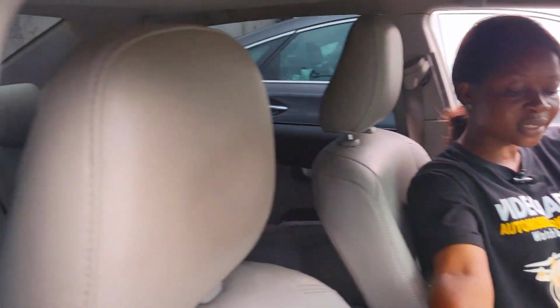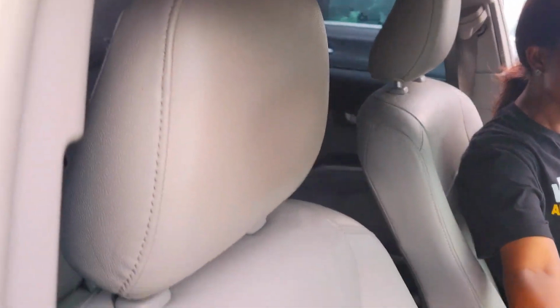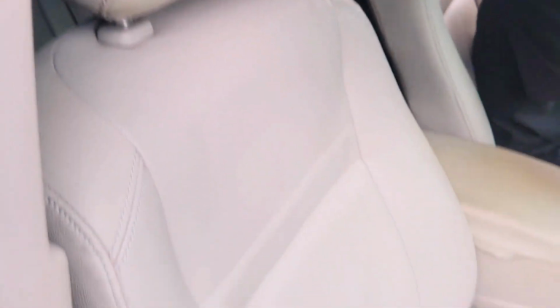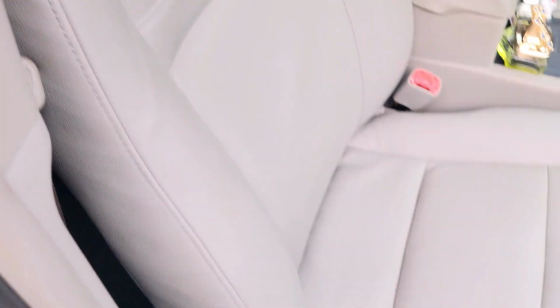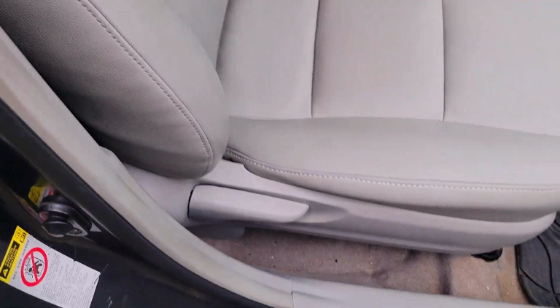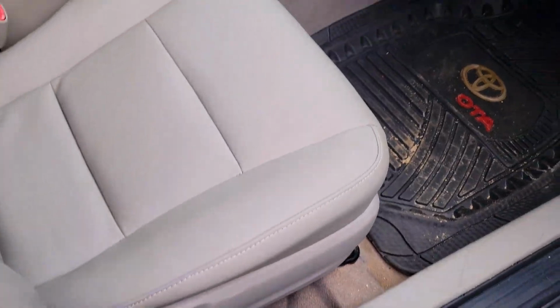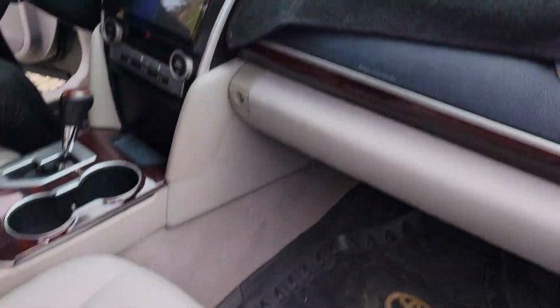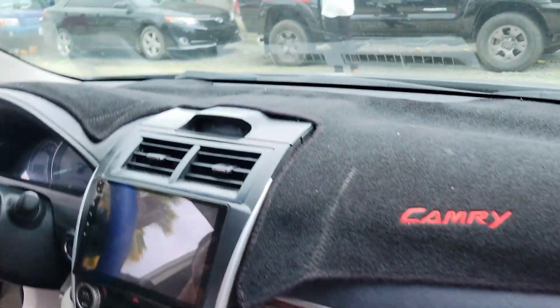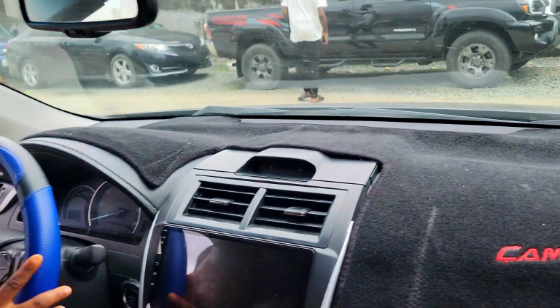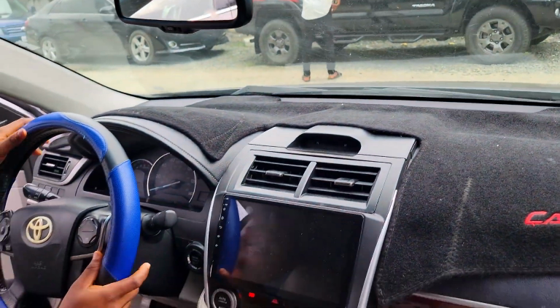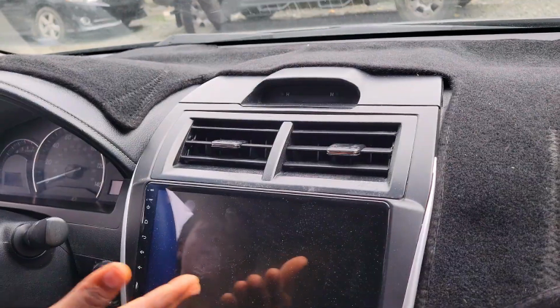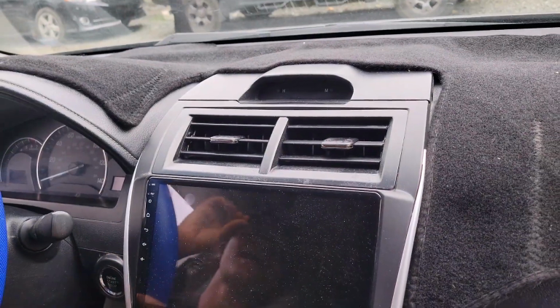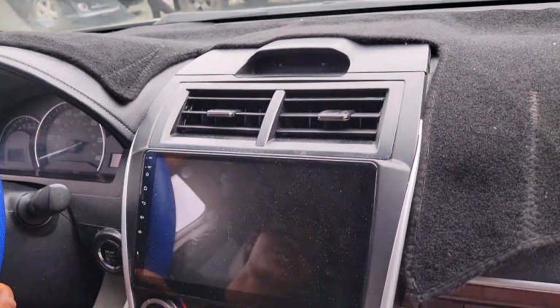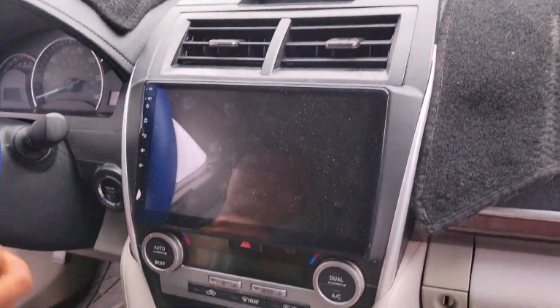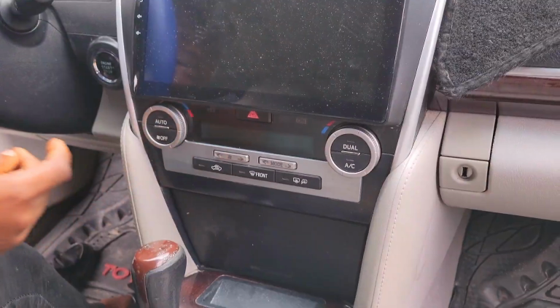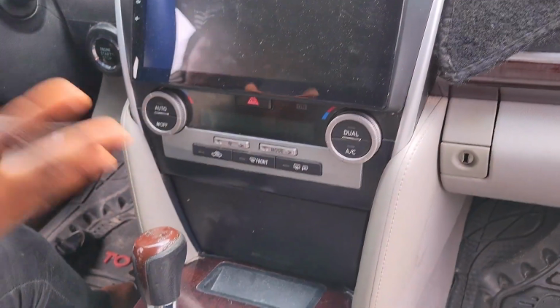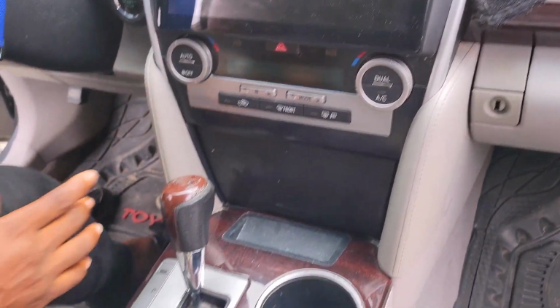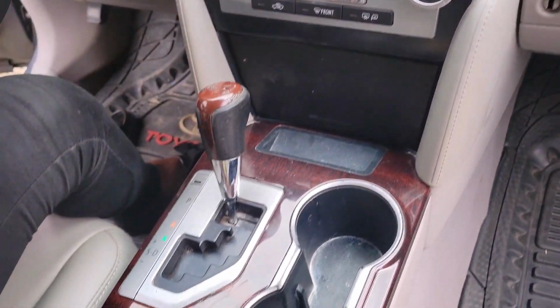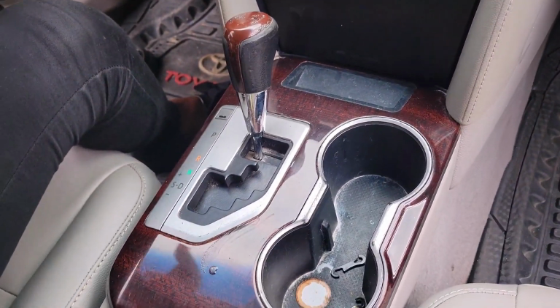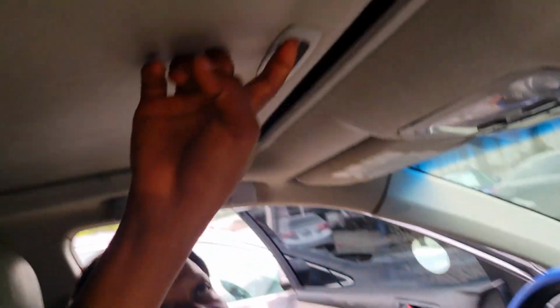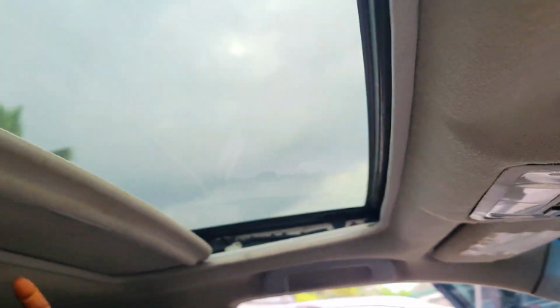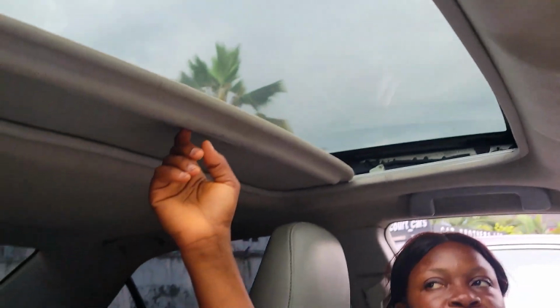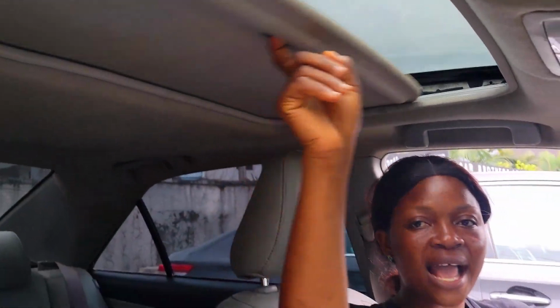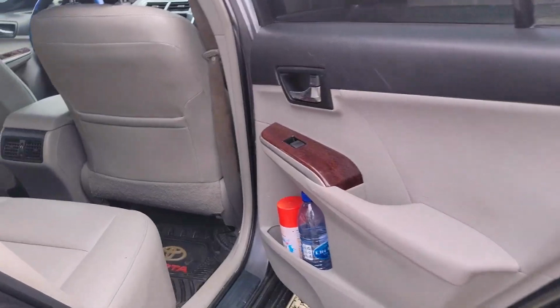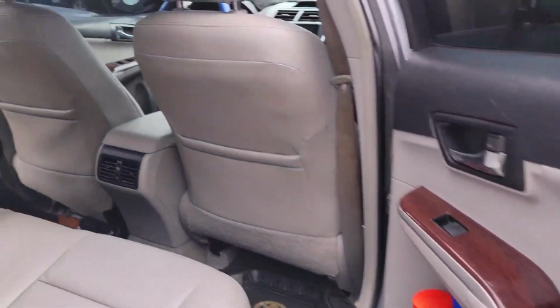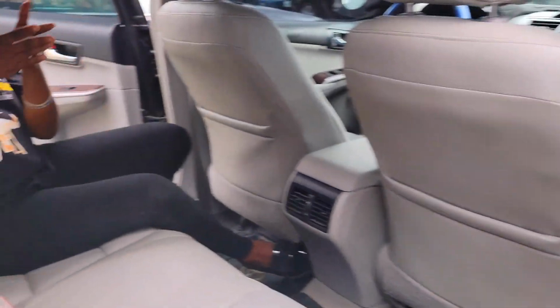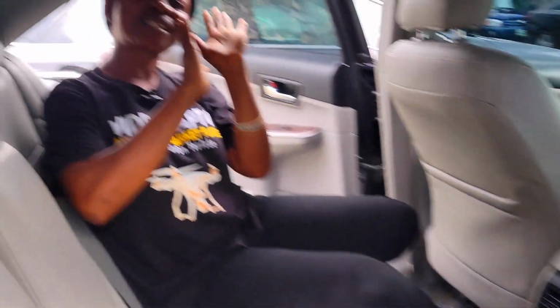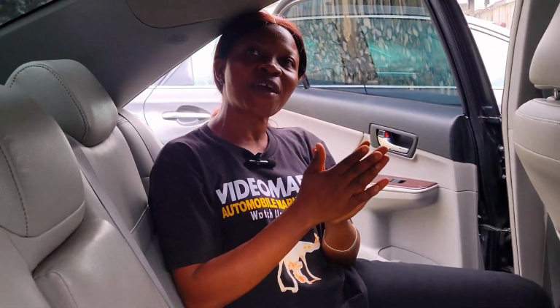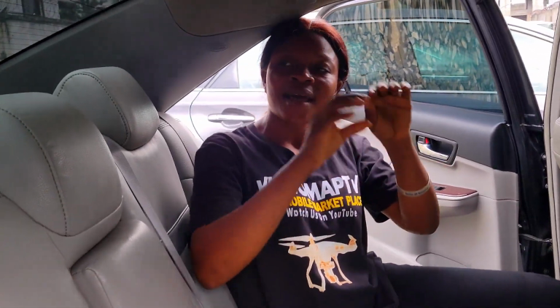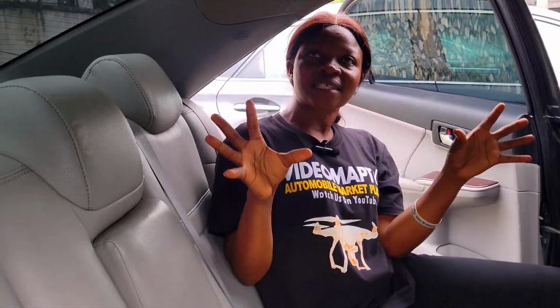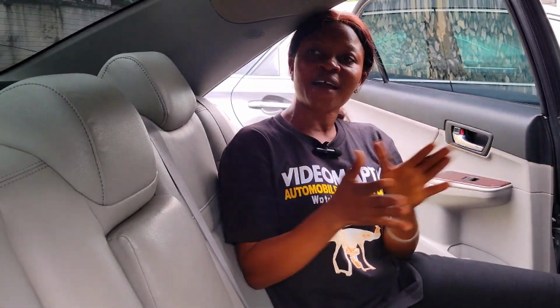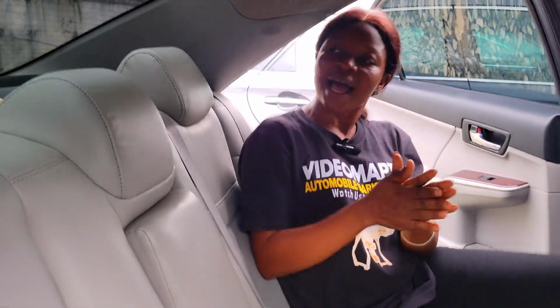Take a look at the sweet interior: the seat is made of leather, dashboard is neat and accident free, reverse camera, Android screen, sound system top-notch, automatic transmission, and it's an open roof.